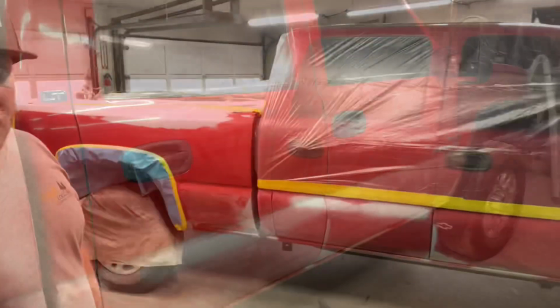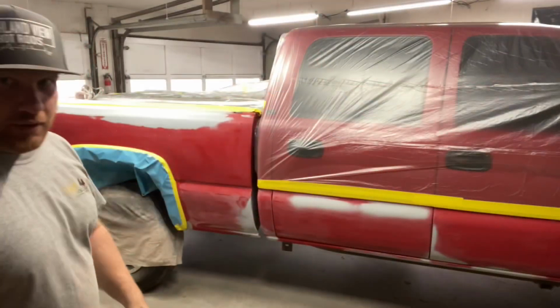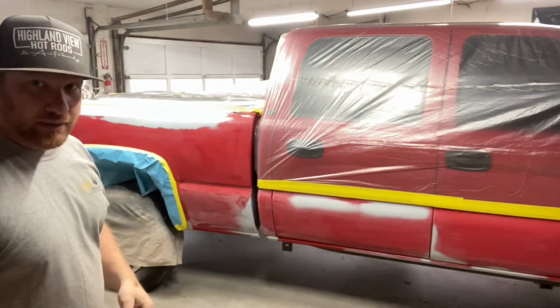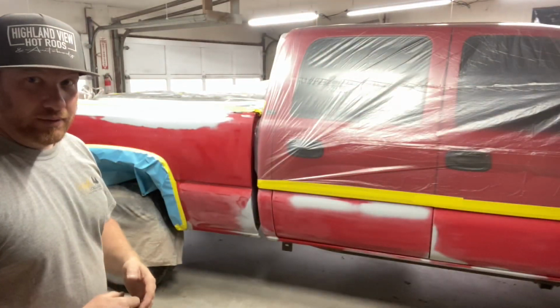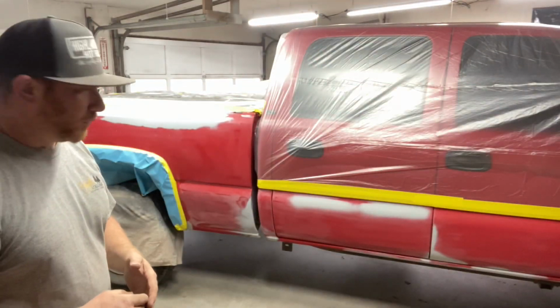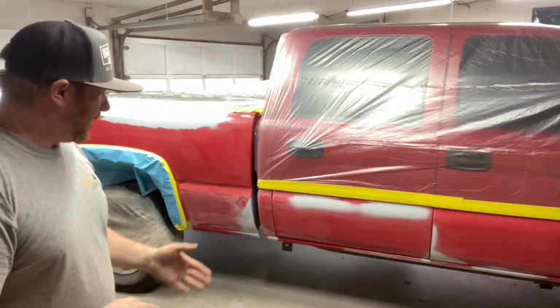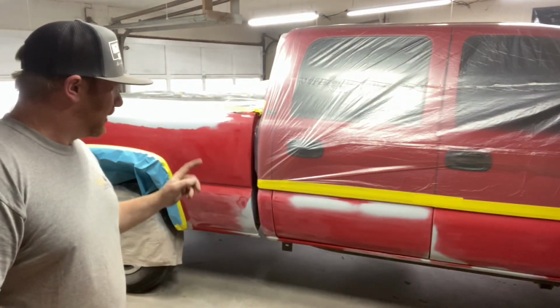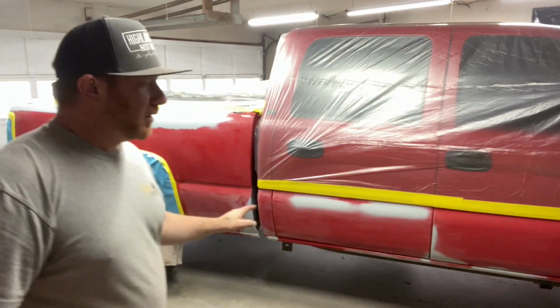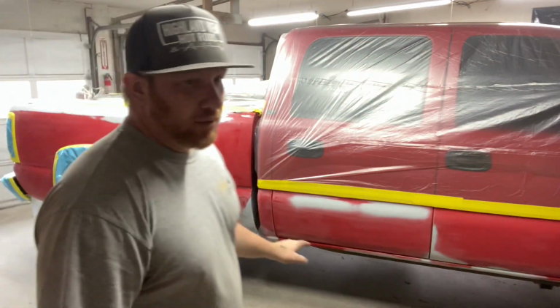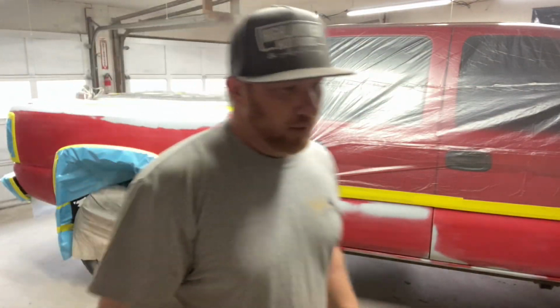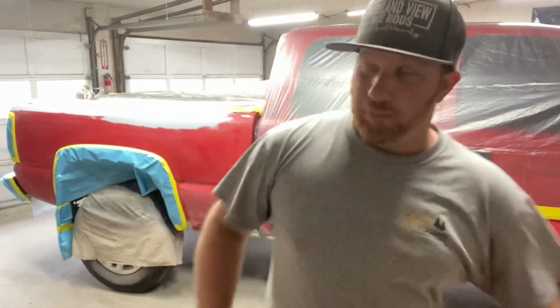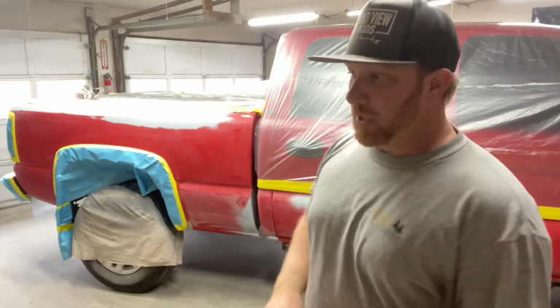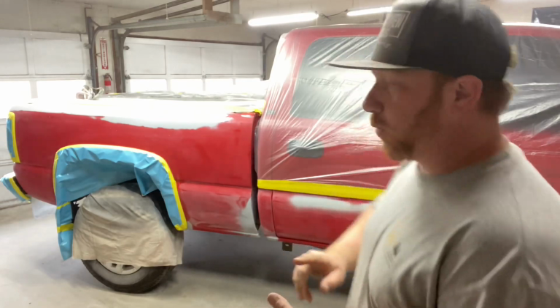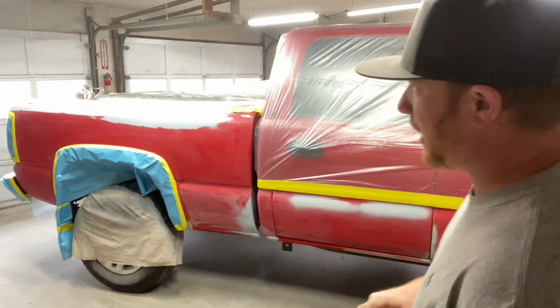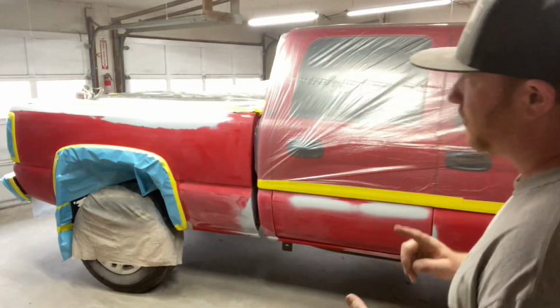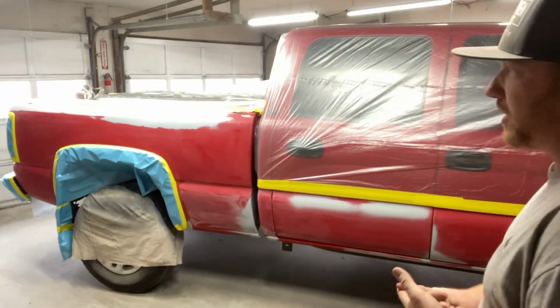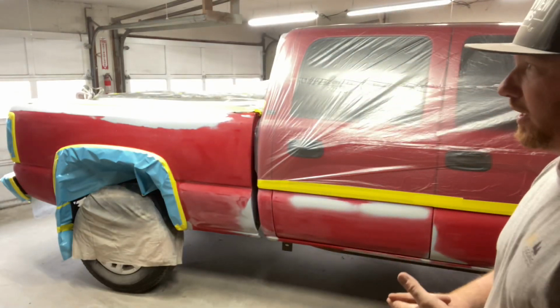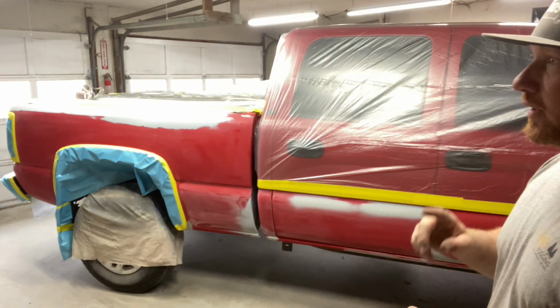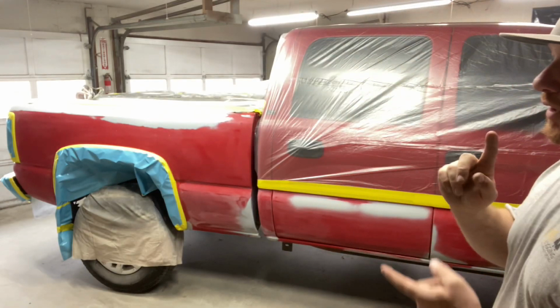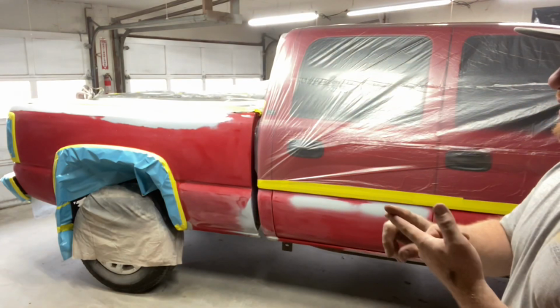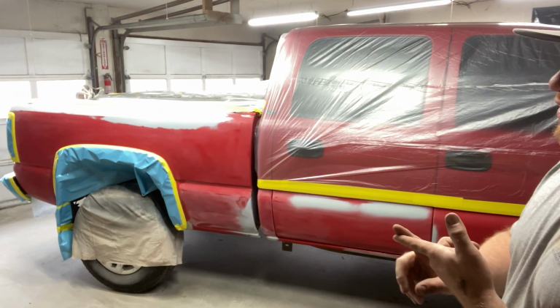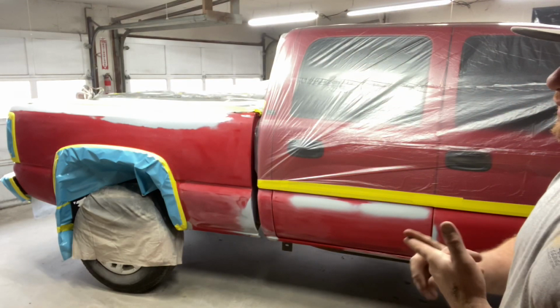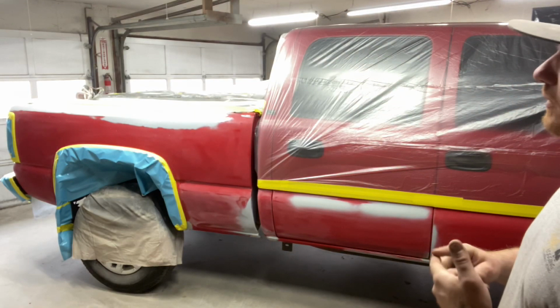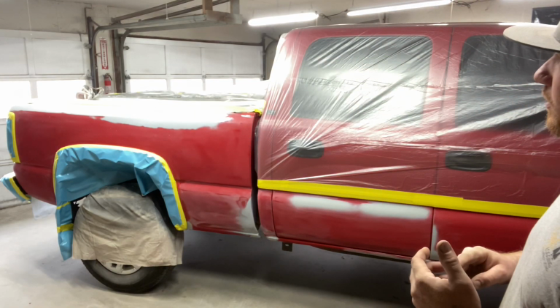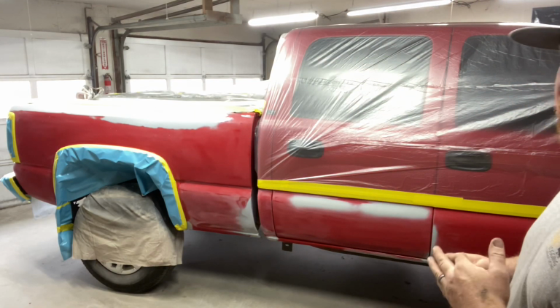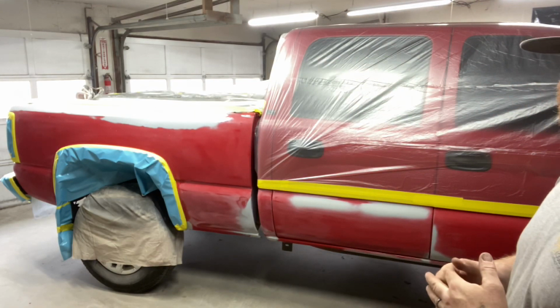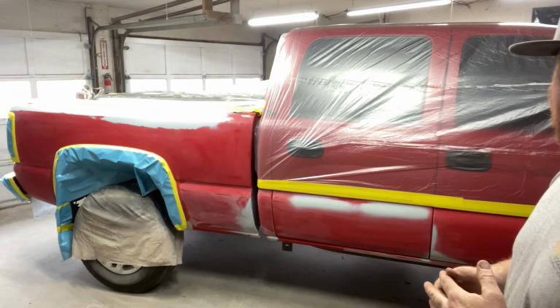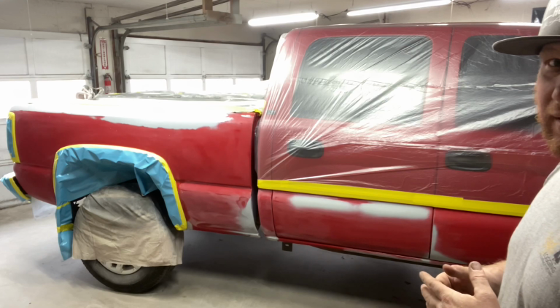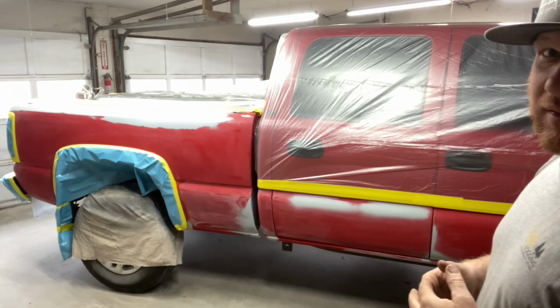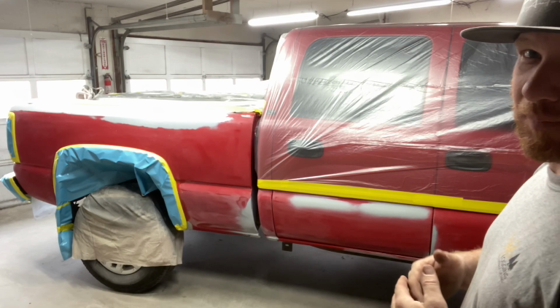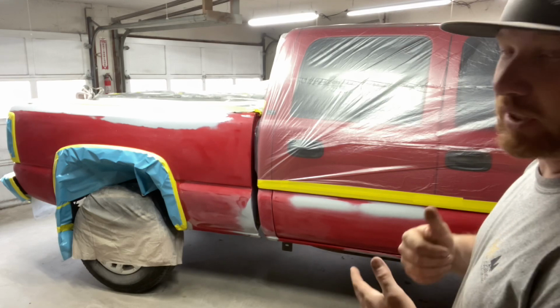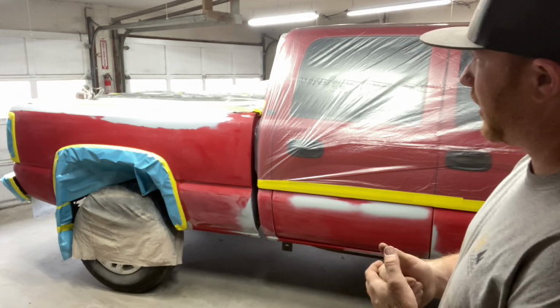We are taped up, wiped down, ready to spray. The paint's all shook. We're ready to throw some color at it. Here we go.